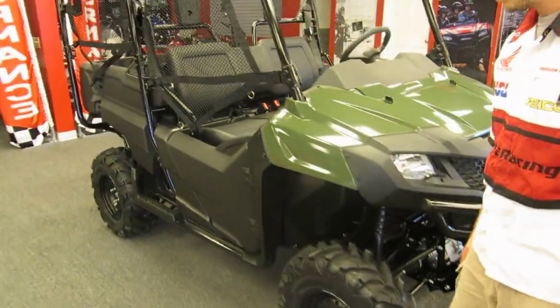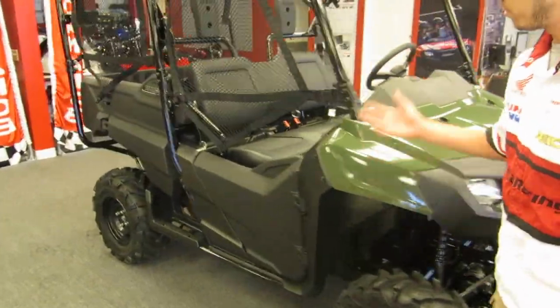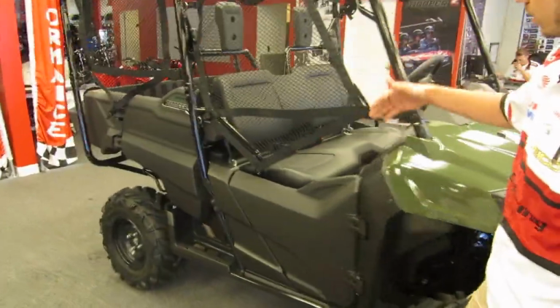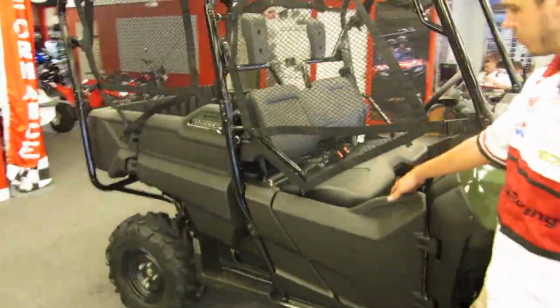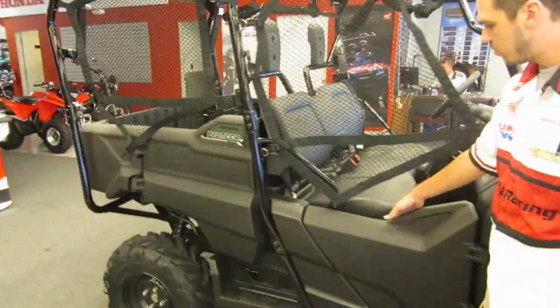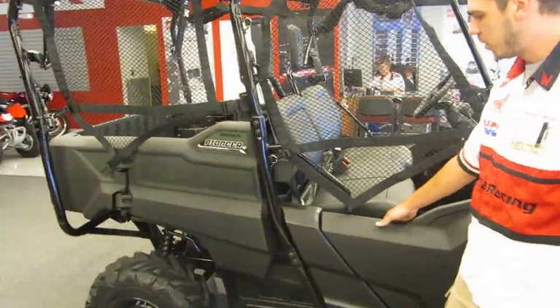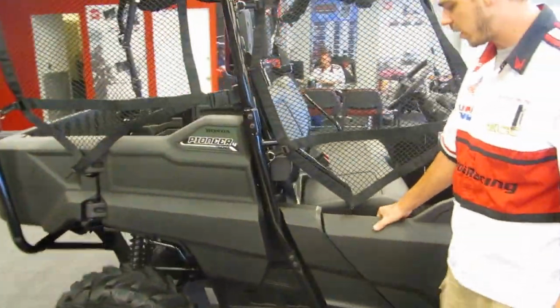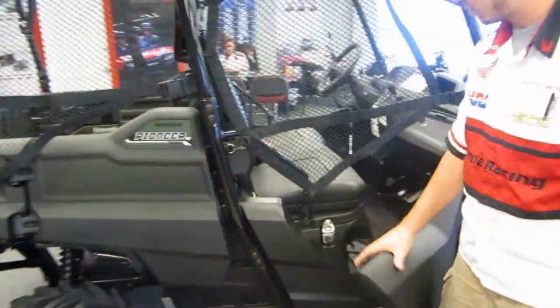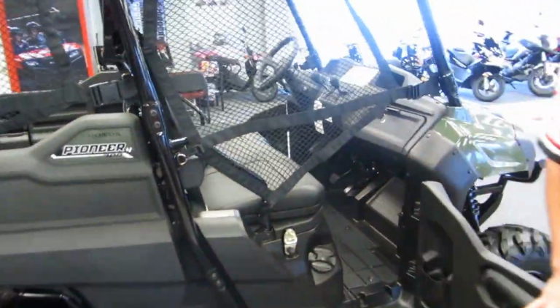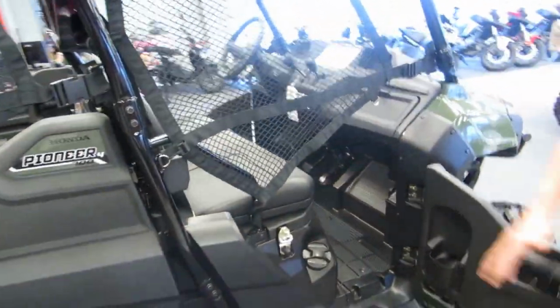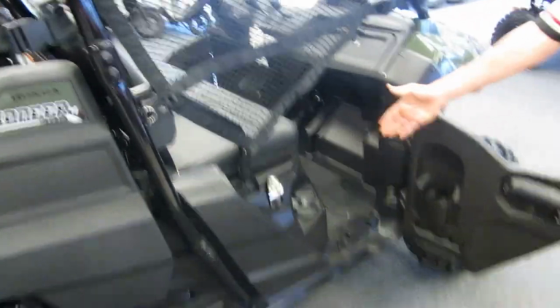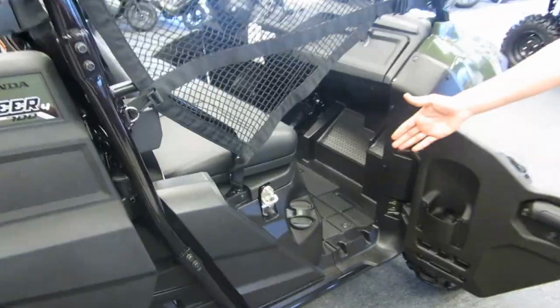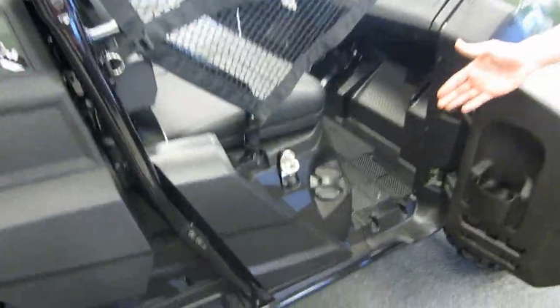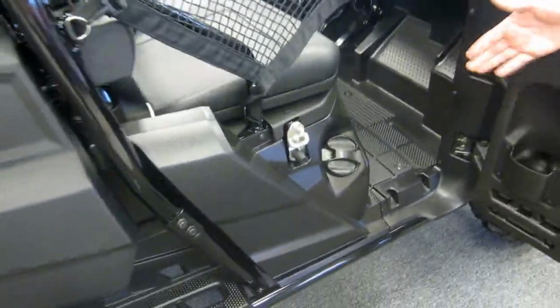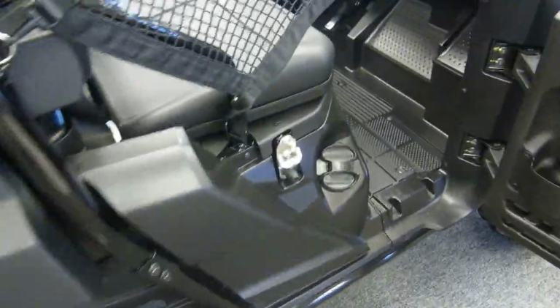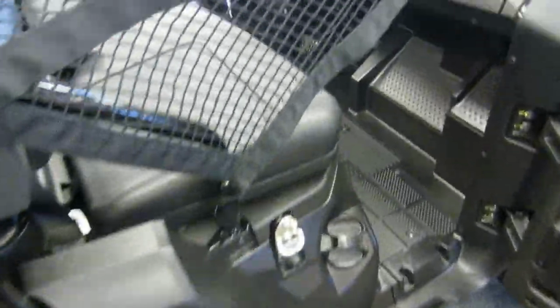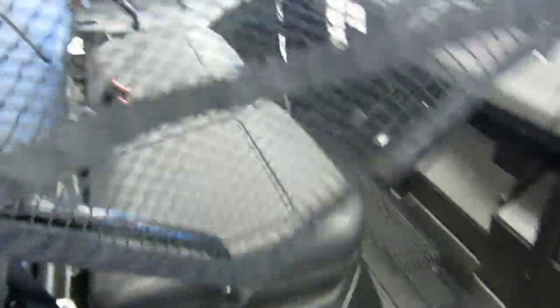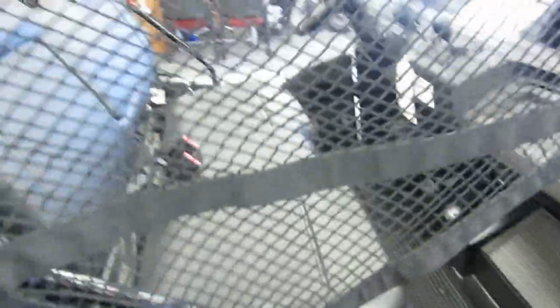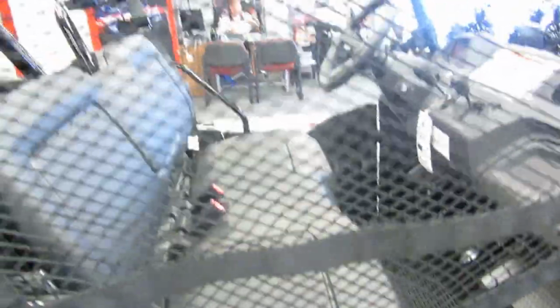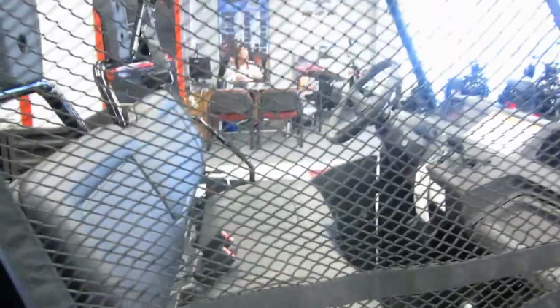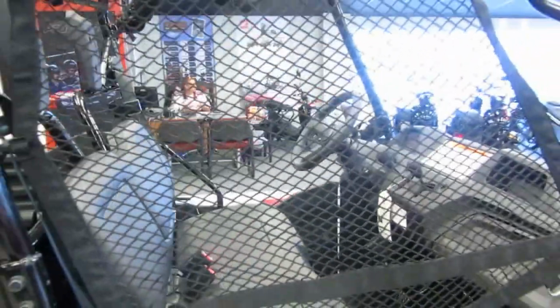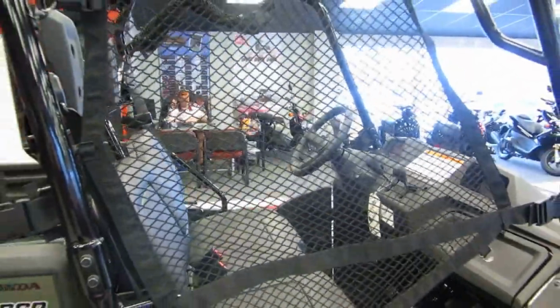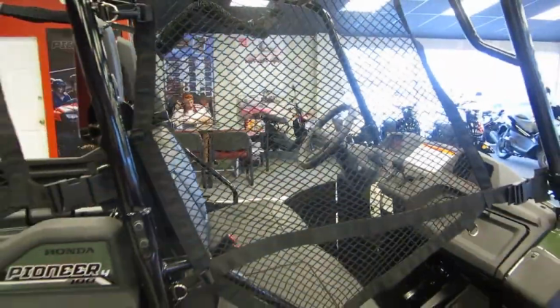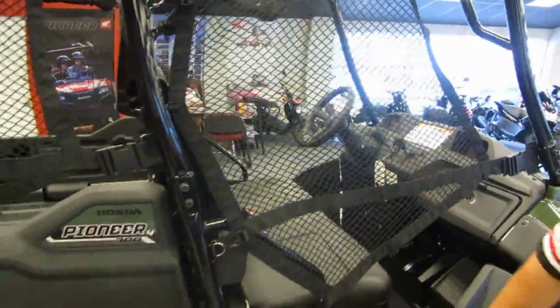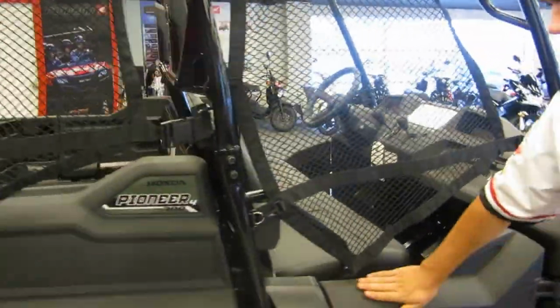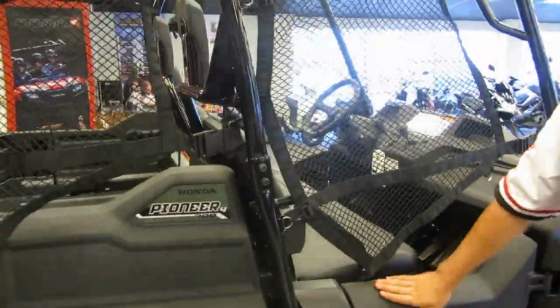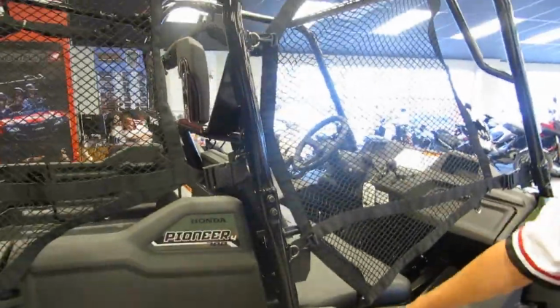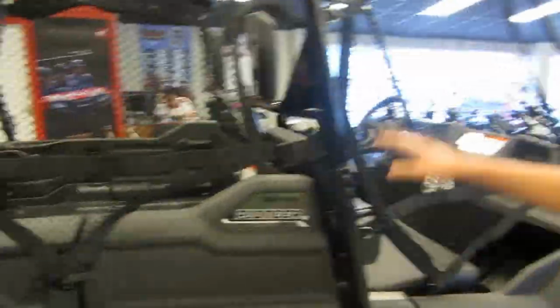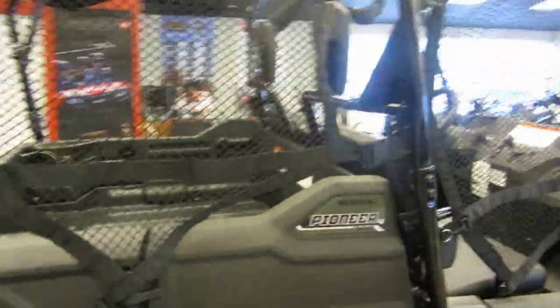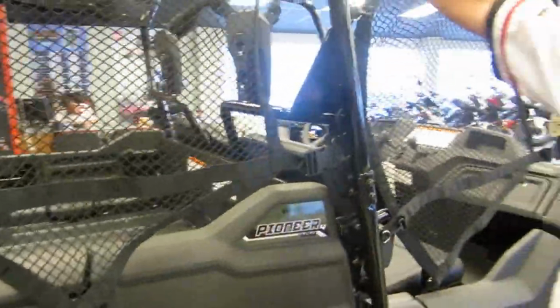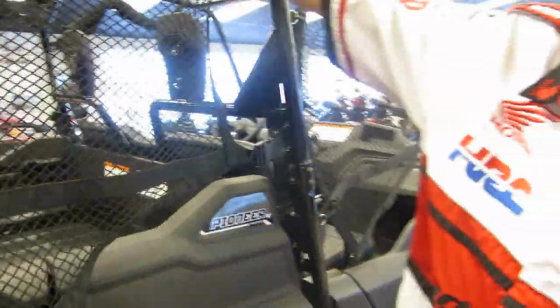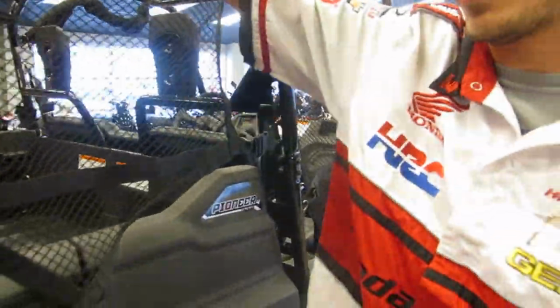As you come through, it's very simple. You just open the door like this, jump right in. You see your gas filler right there. You can step right in after you take away the safety net — keeps everybody safely inside. This unit also has a full roll cage coming to the back.